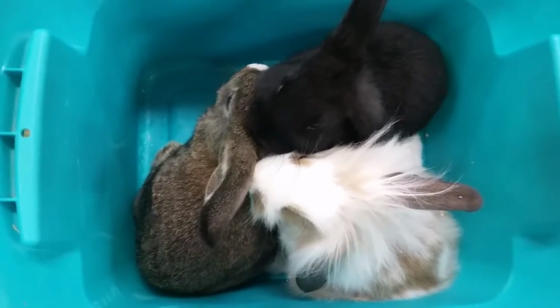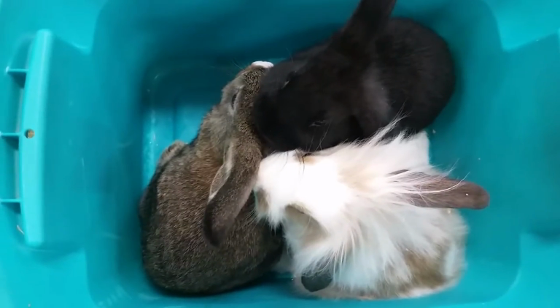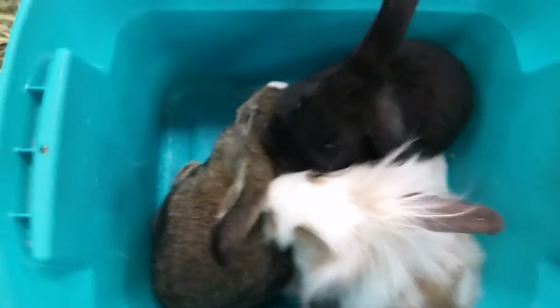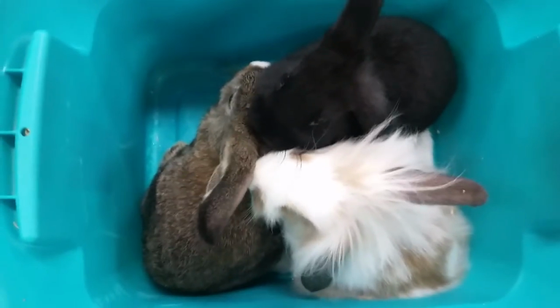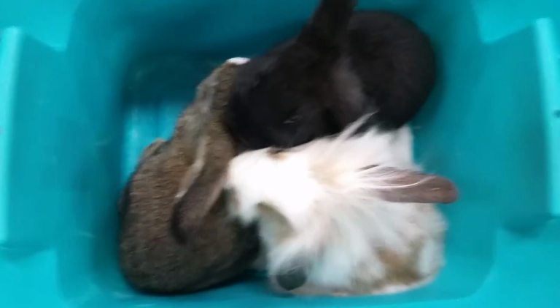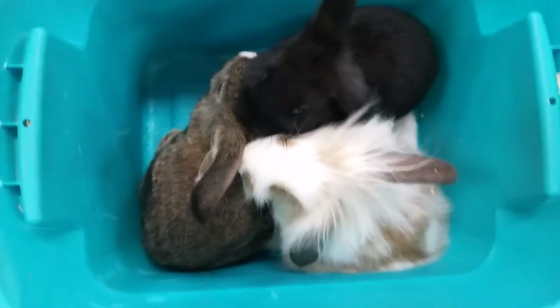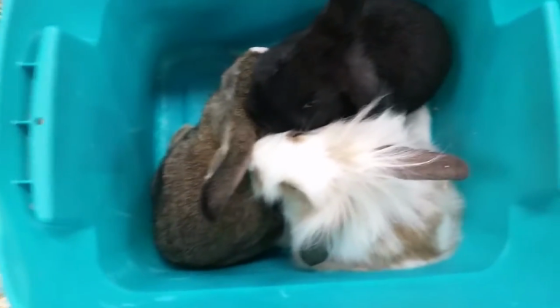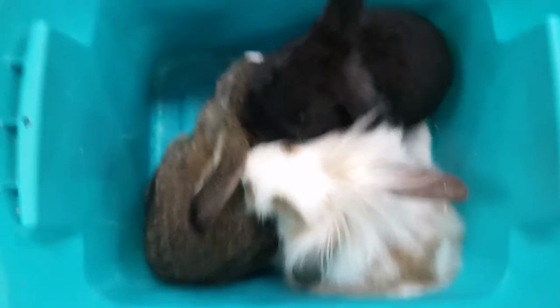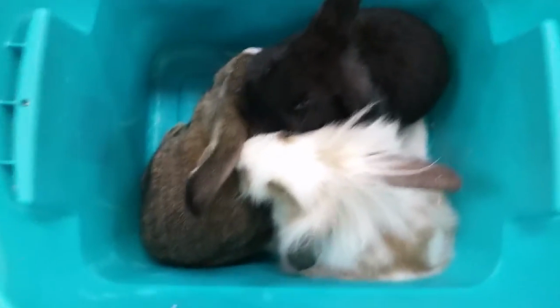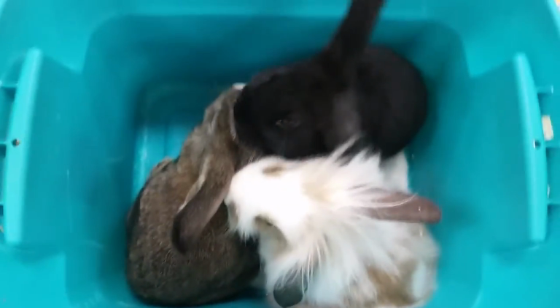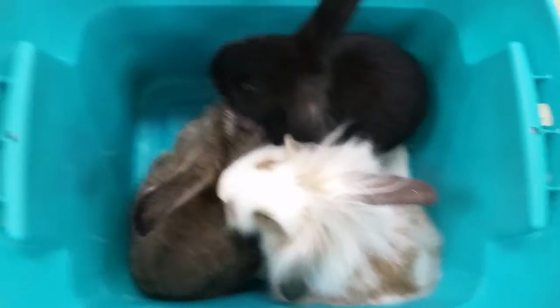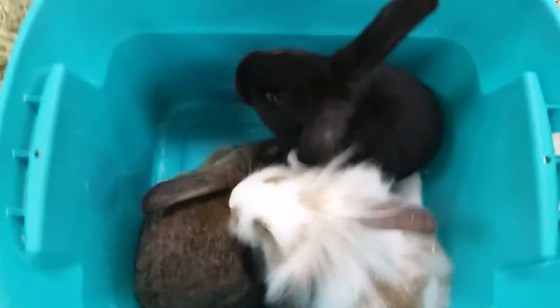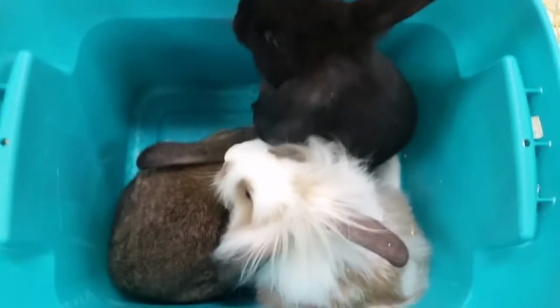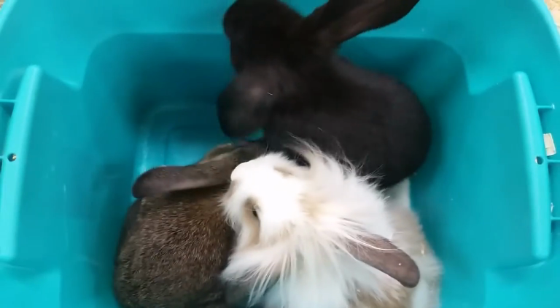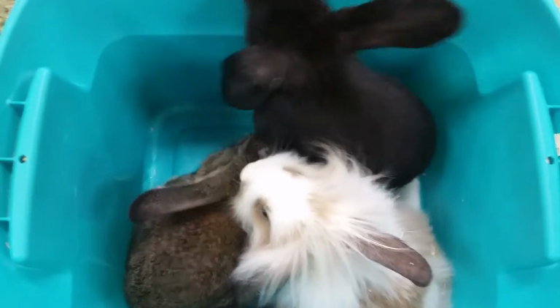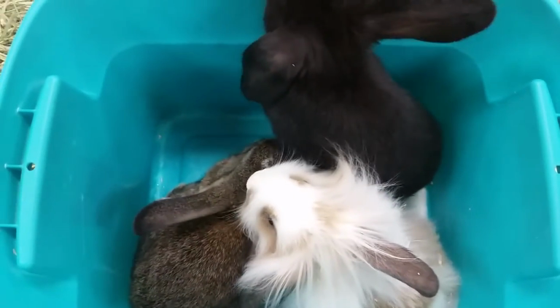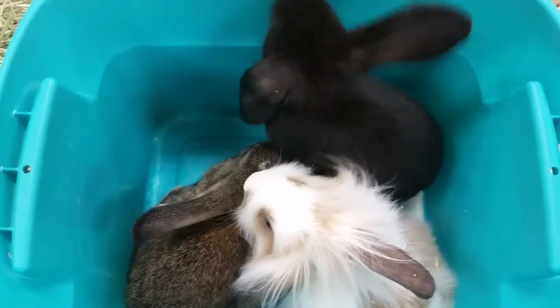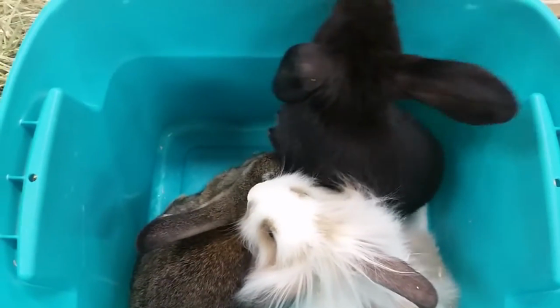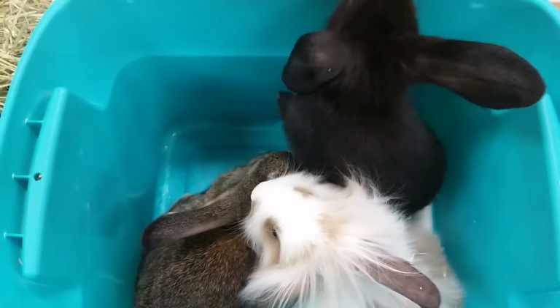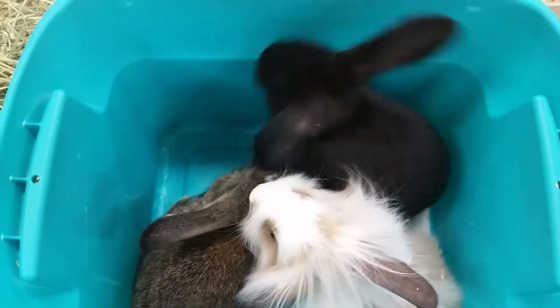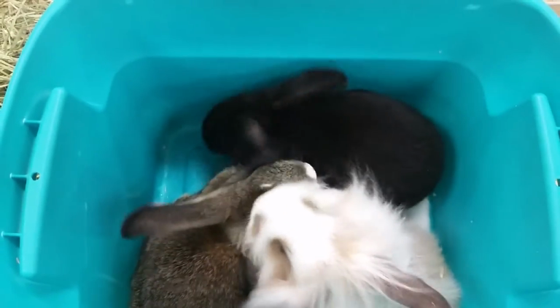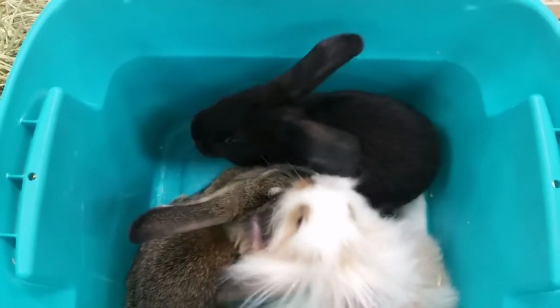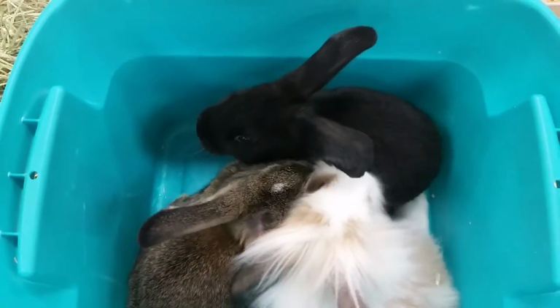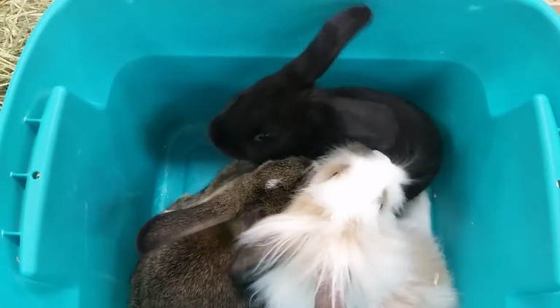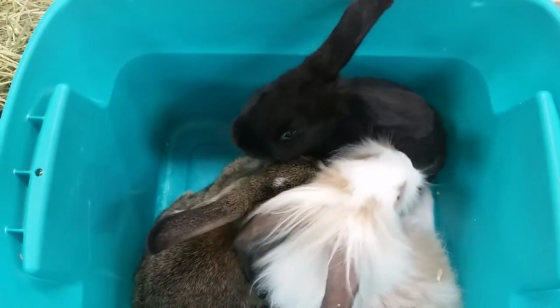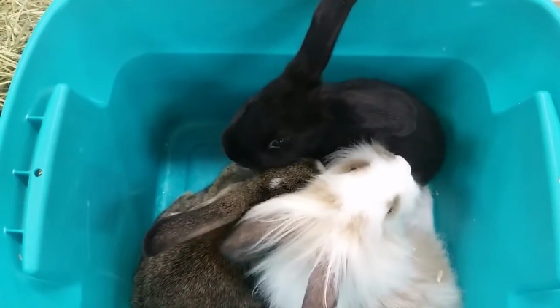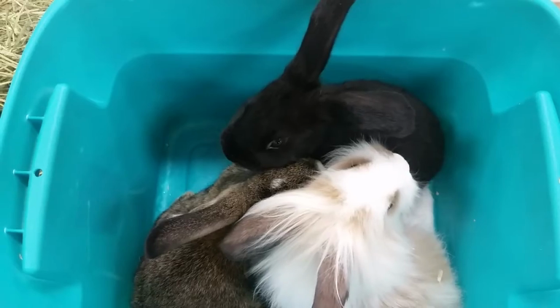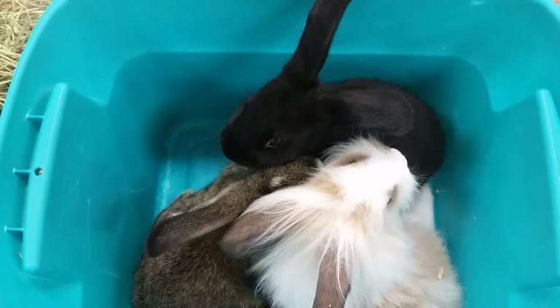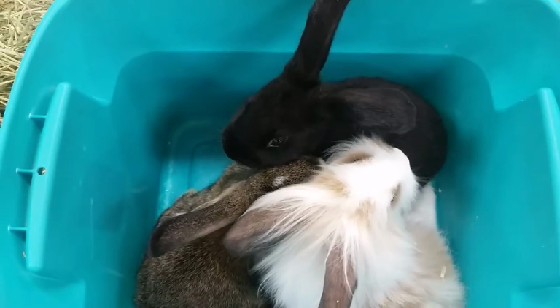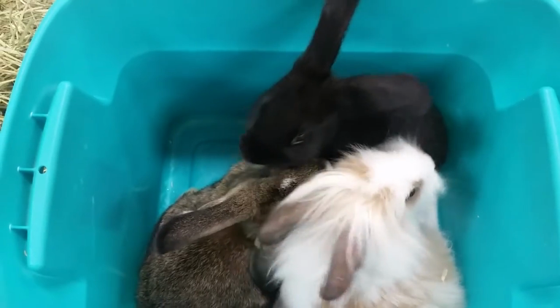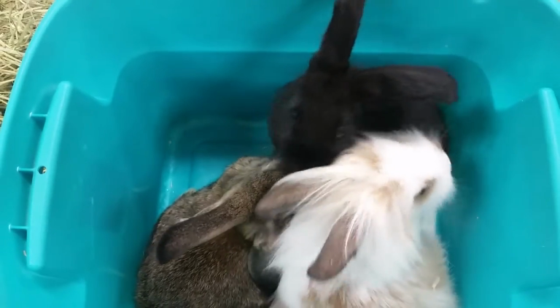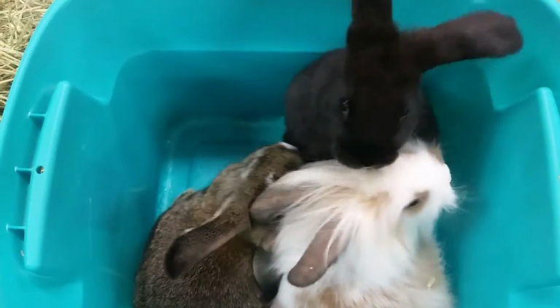Hello everyone and thank you for tuning into the Pet Expo YouTube channel. This is Barry and we have some cute little bunnies coming out today. These guys are fuzzy lop crossed with a holland lop — very cute little bunnies.